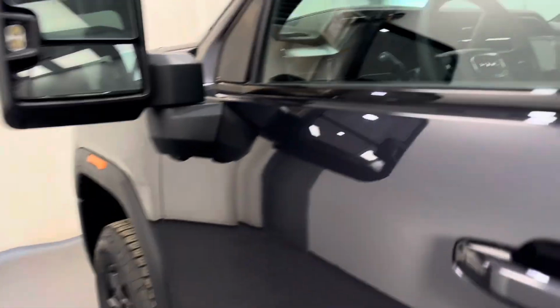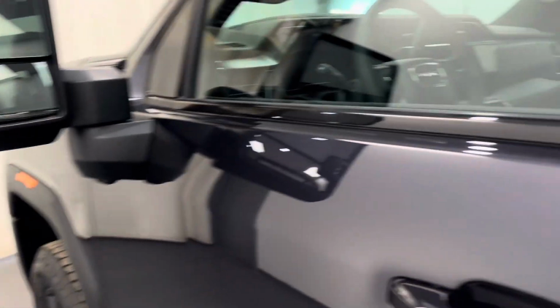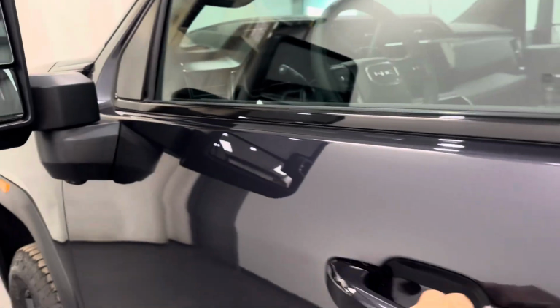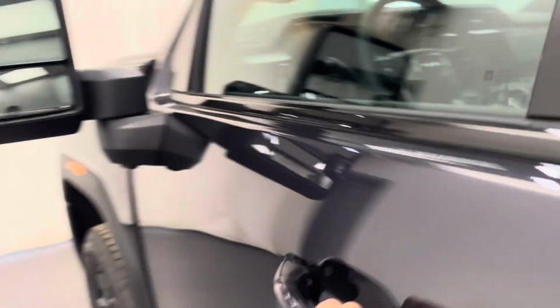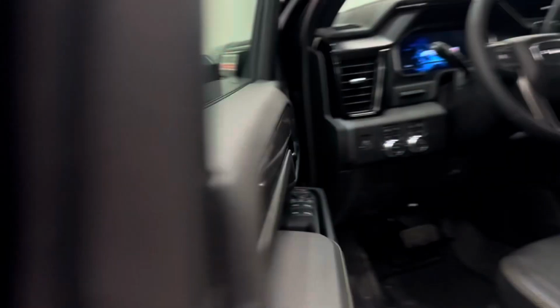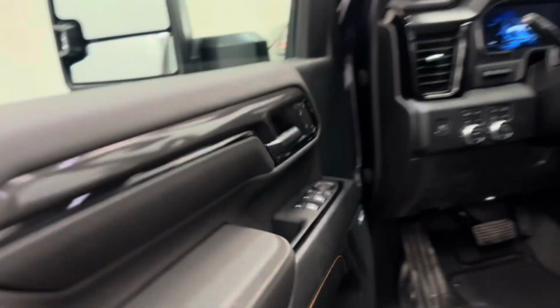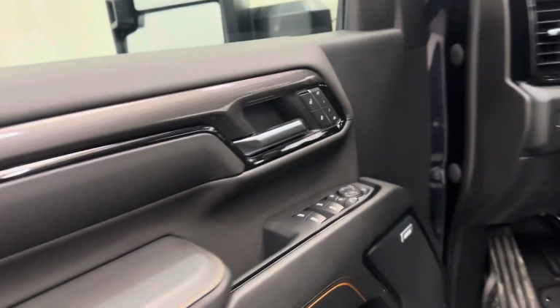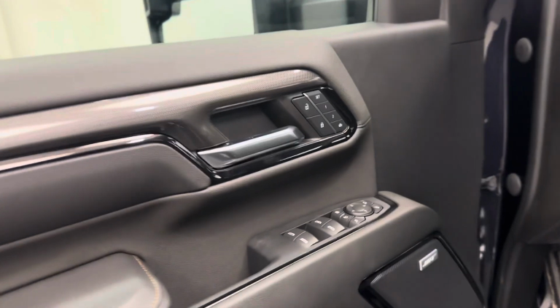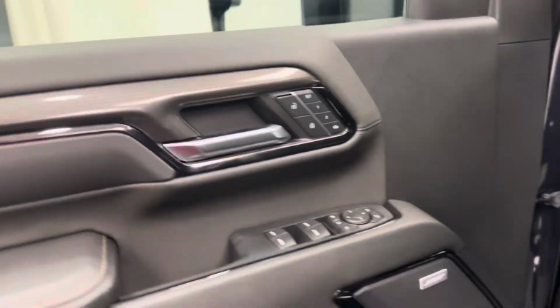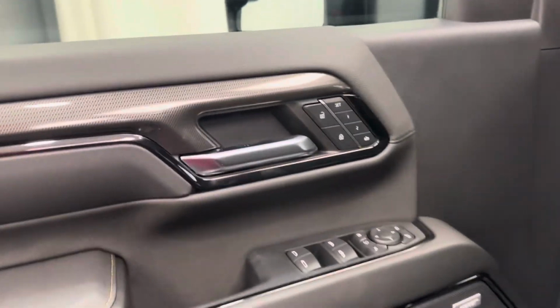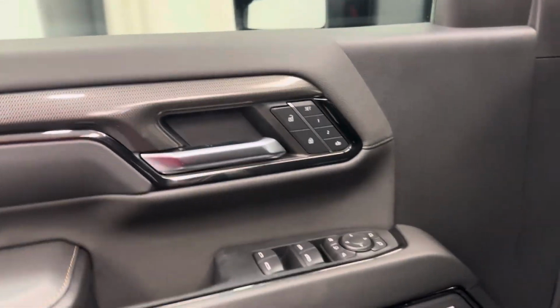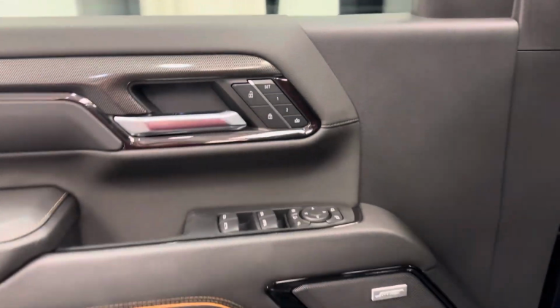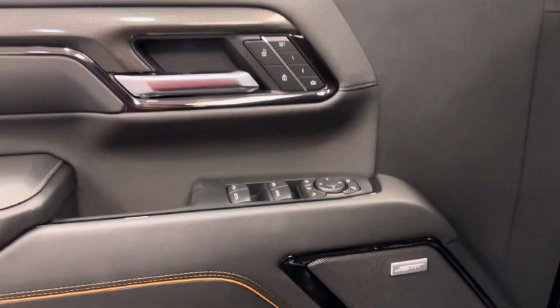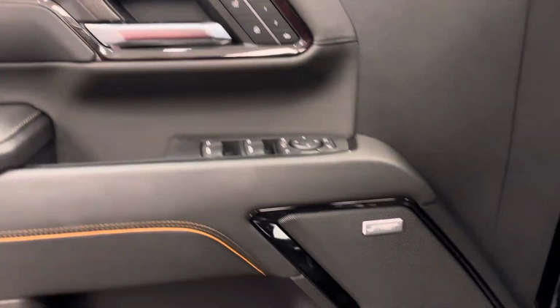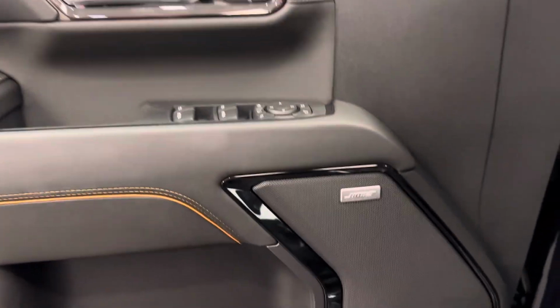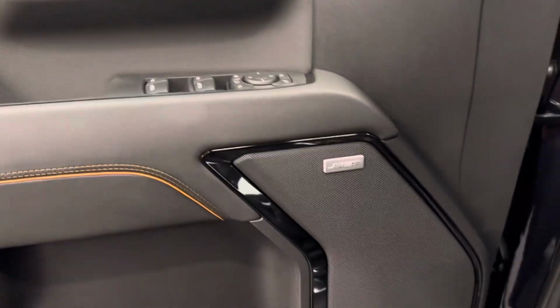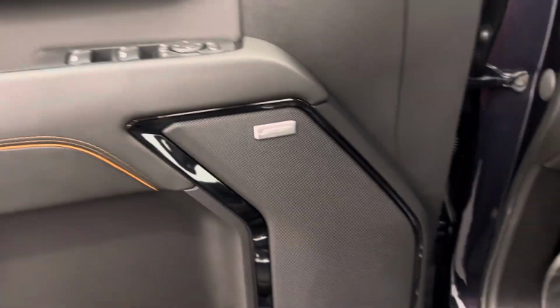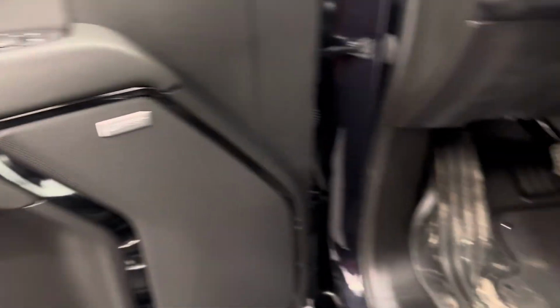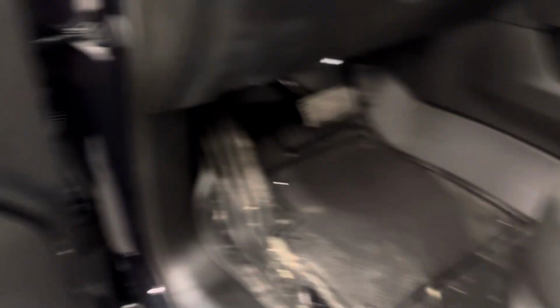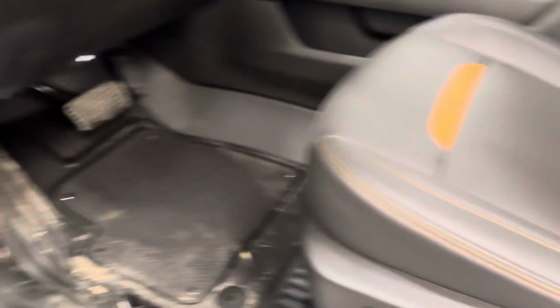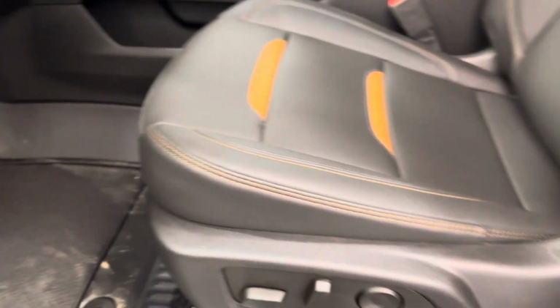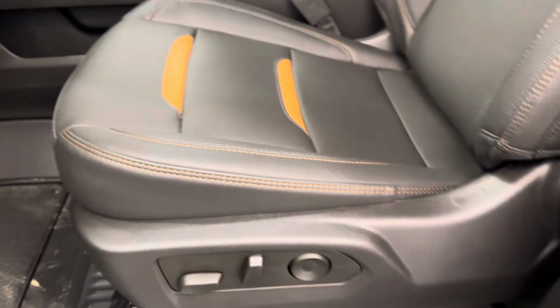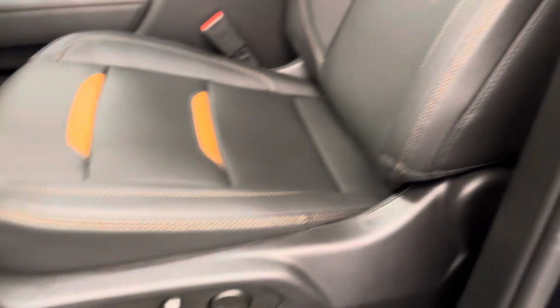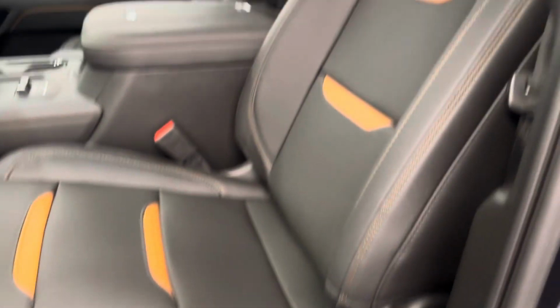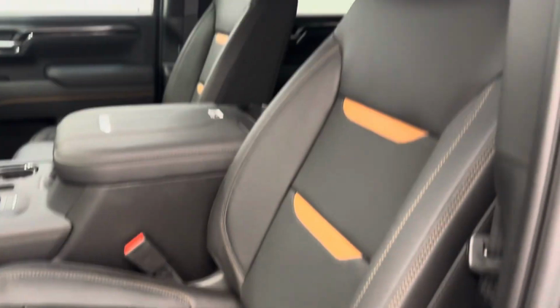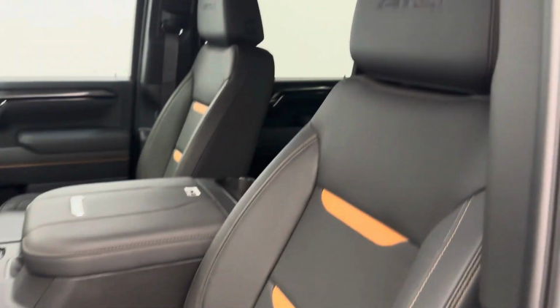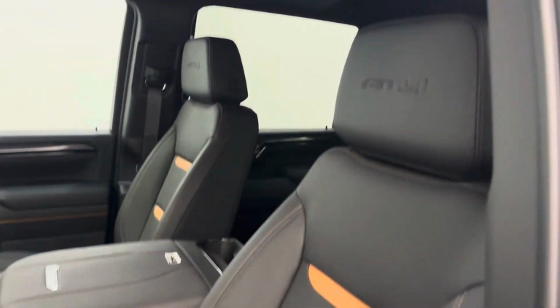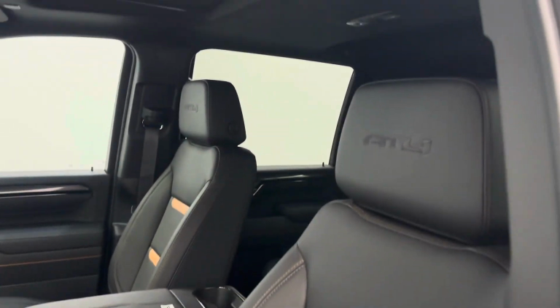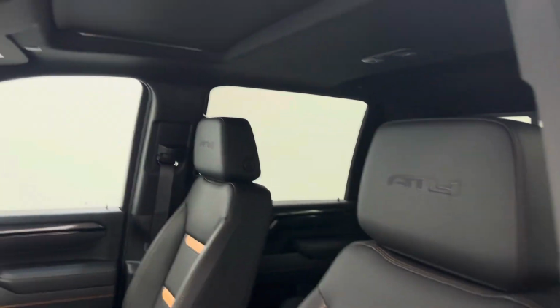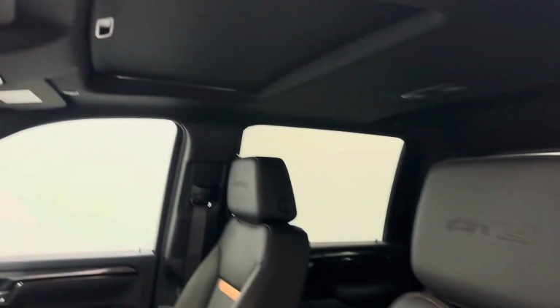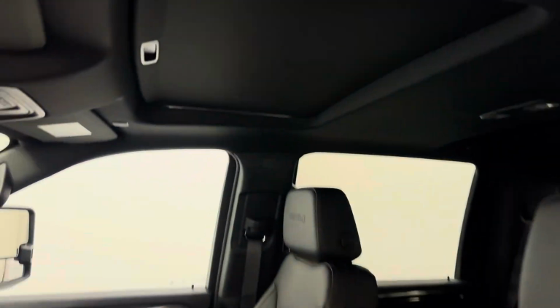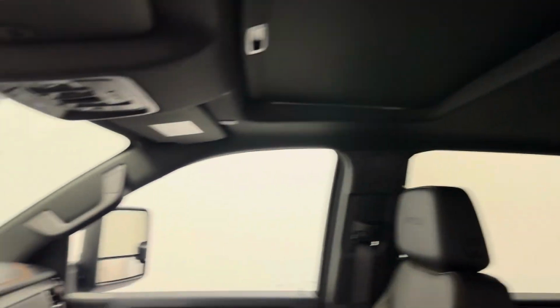Interior options include power windows, locks and mirrors, power folding mirrors, memory seats, premium audio system, power seats with lumbar support, leather wrap upholstery, adjustable headrests, and sunroof.